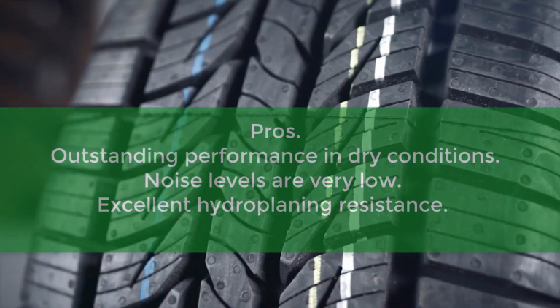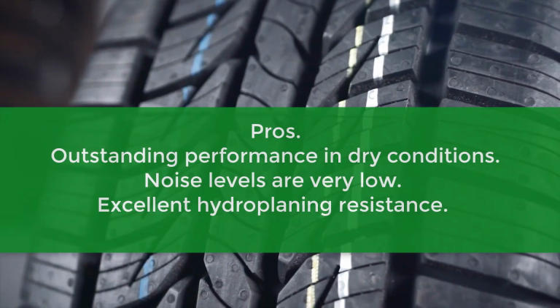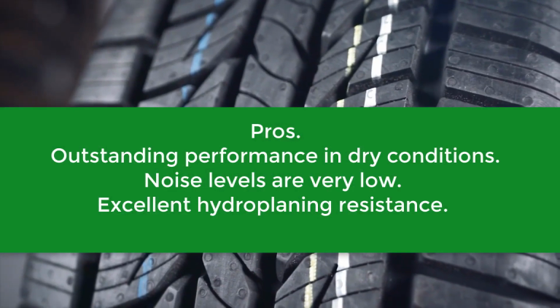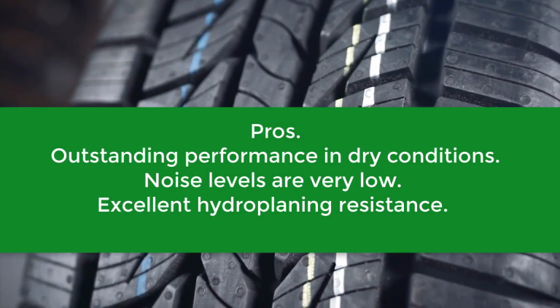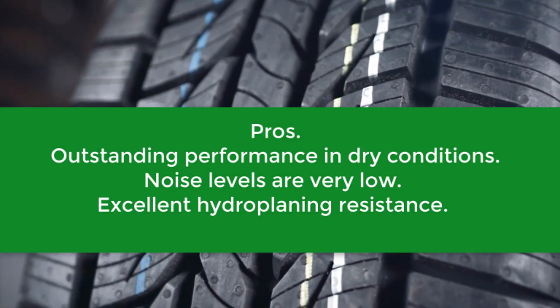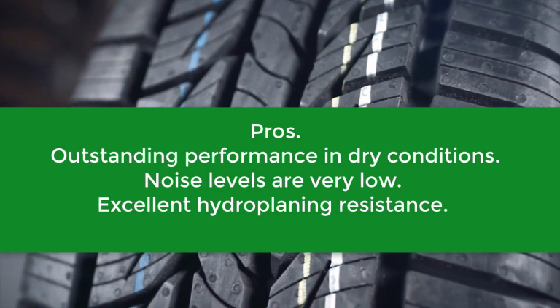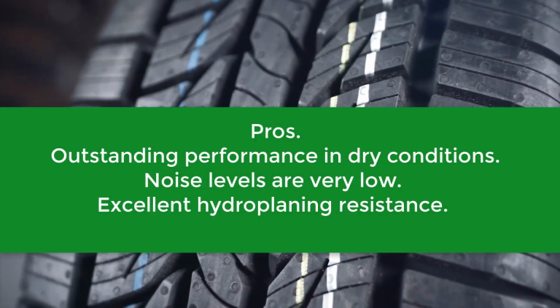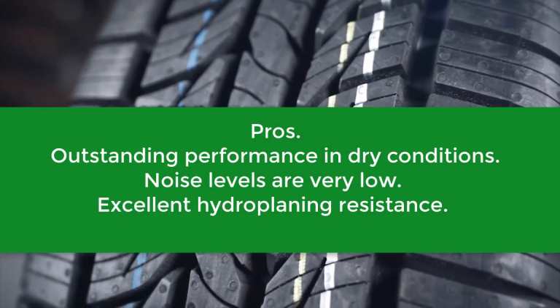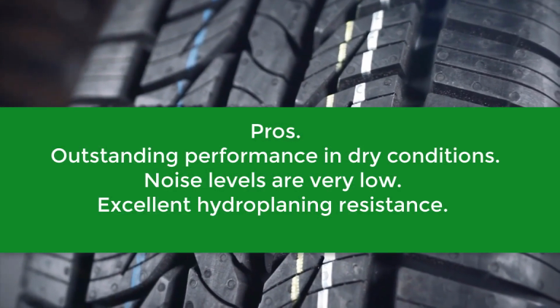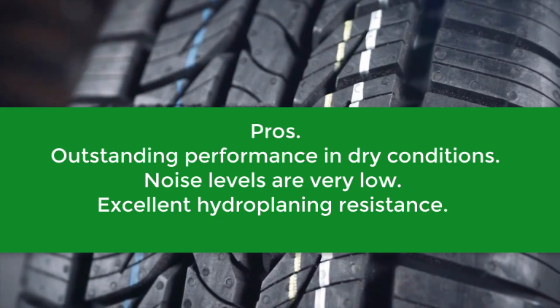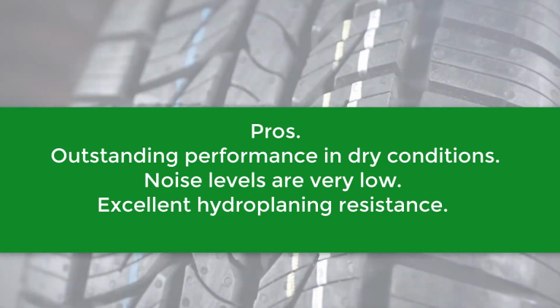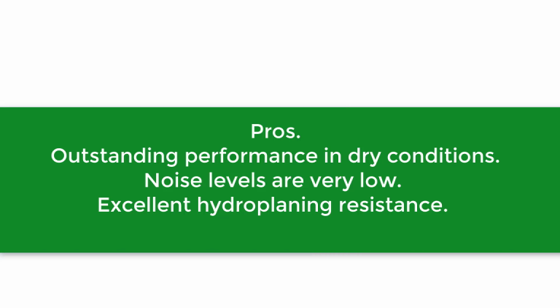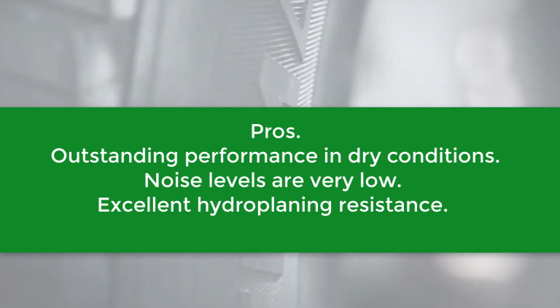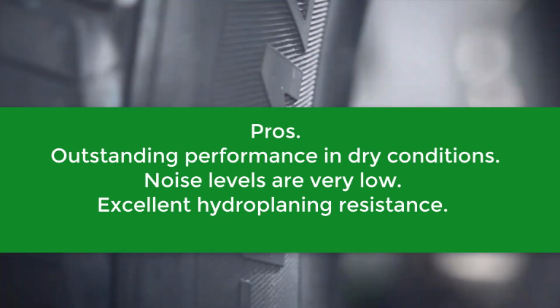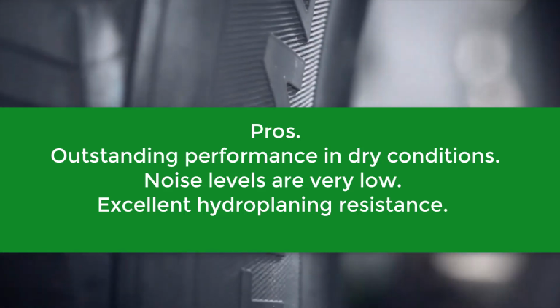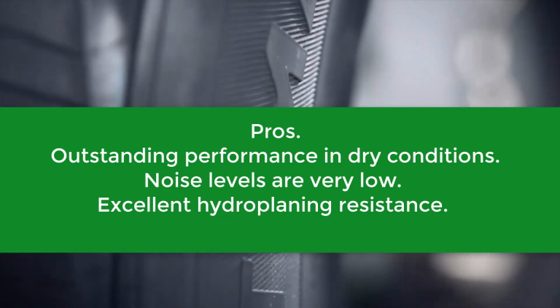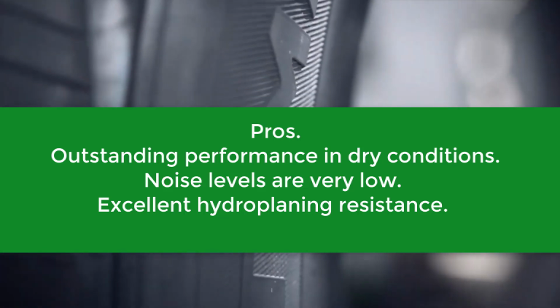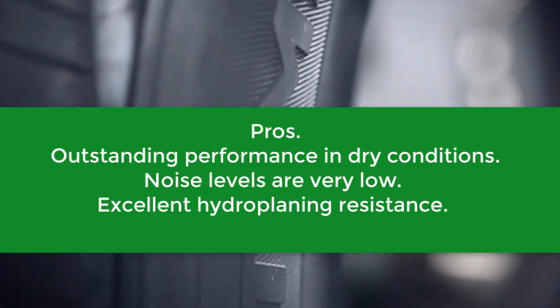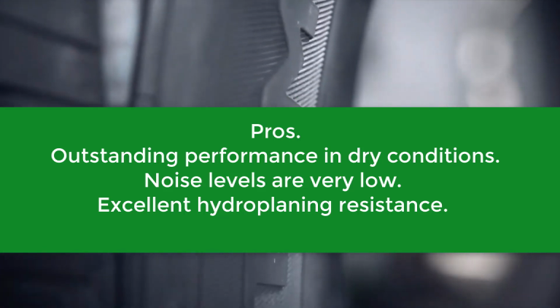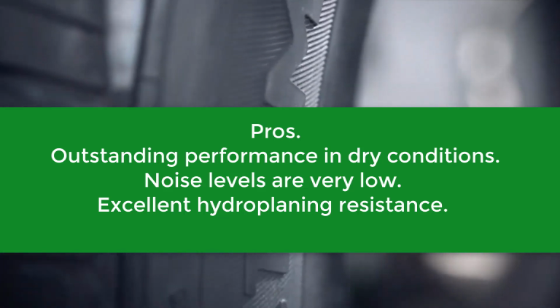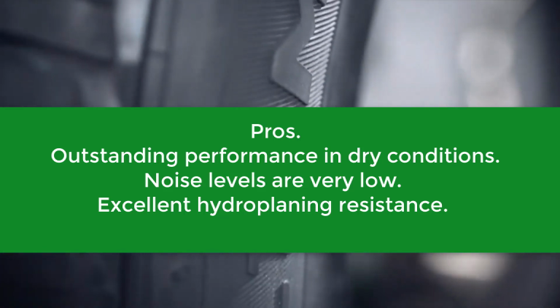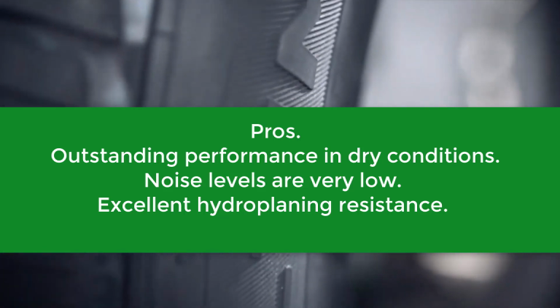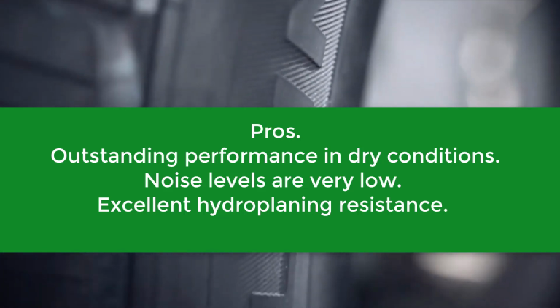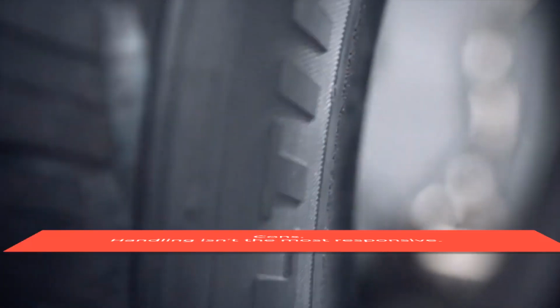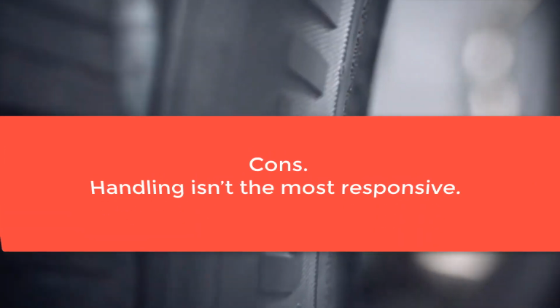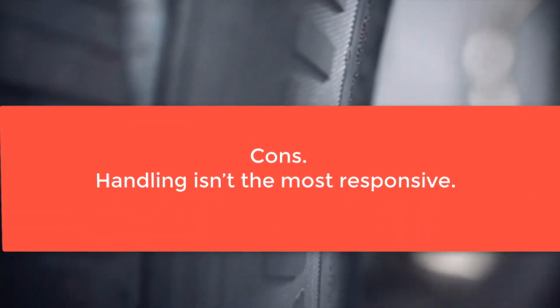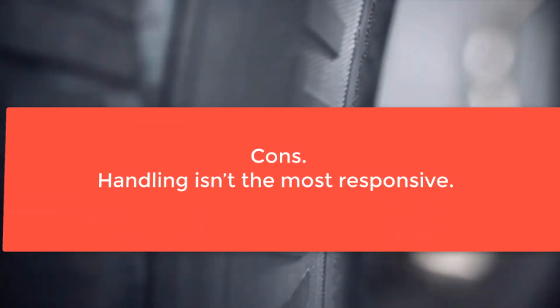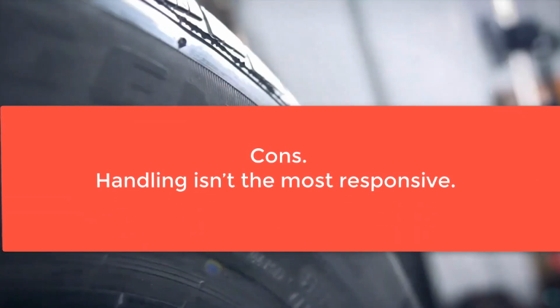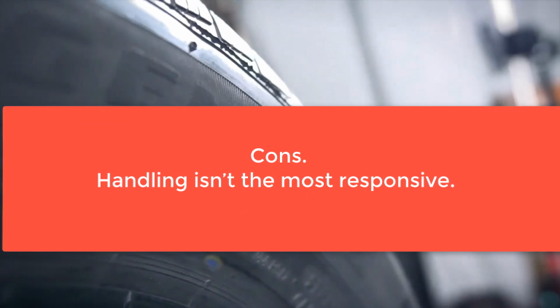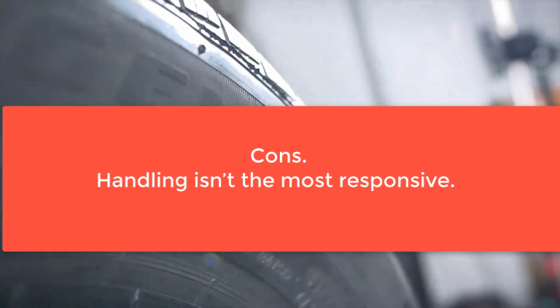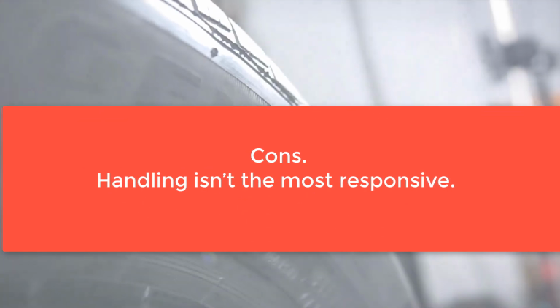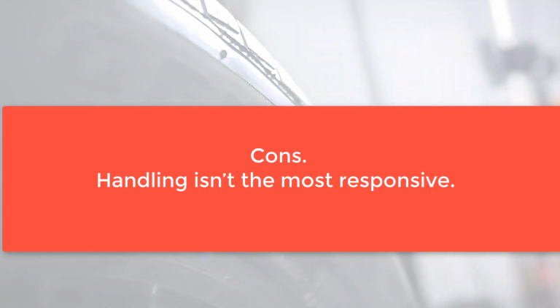Pros: Outstanding performance in dry conditions, noise levels are very low, excellent hydroplaning resistance. Cons: Handling isn't the most responsive.